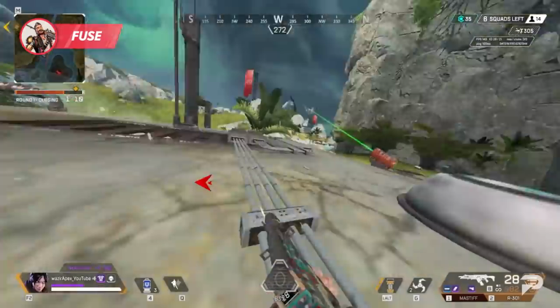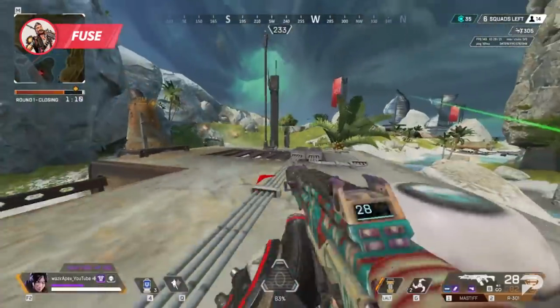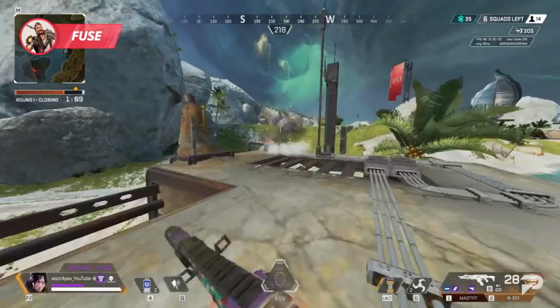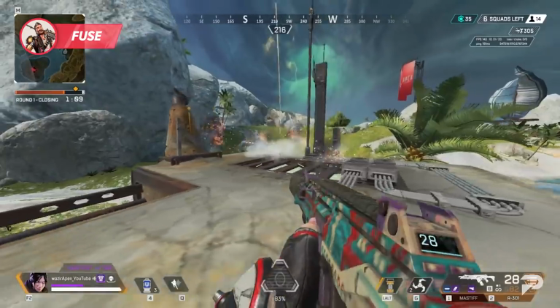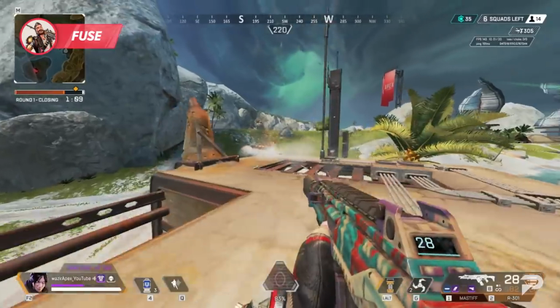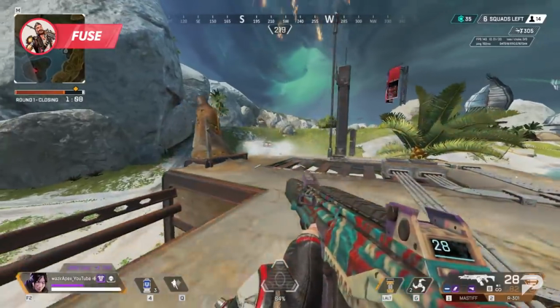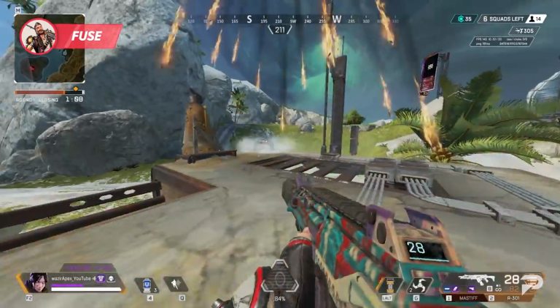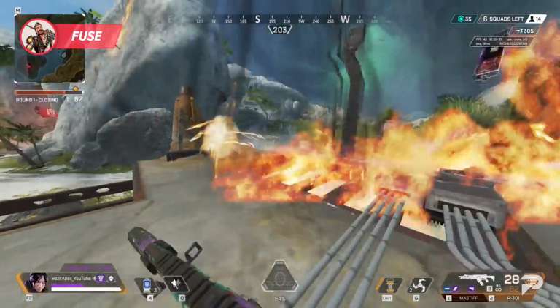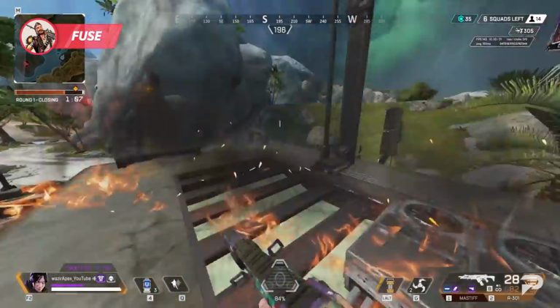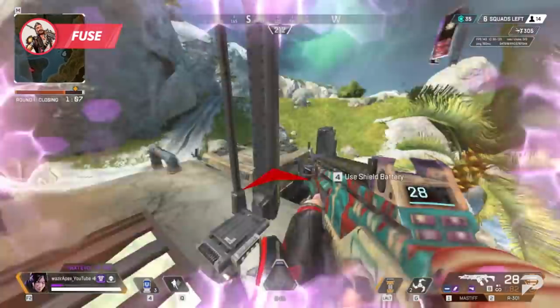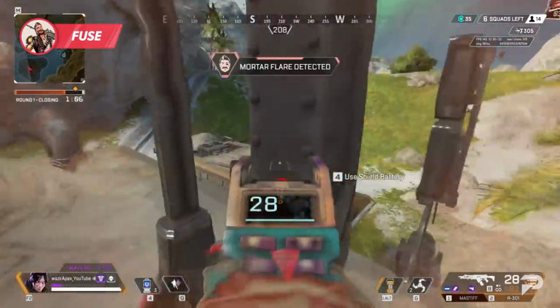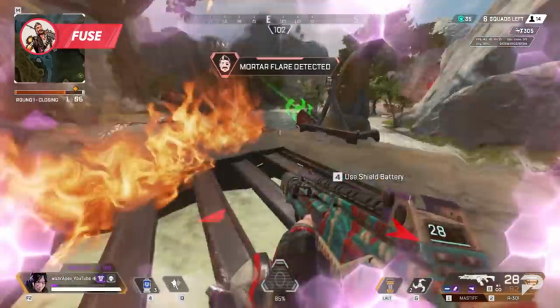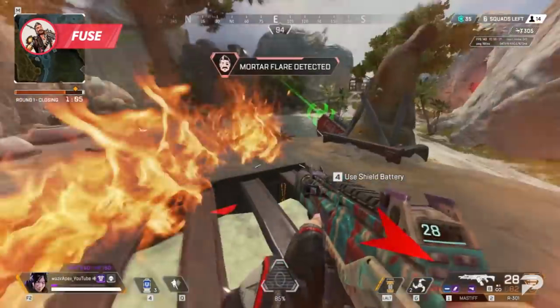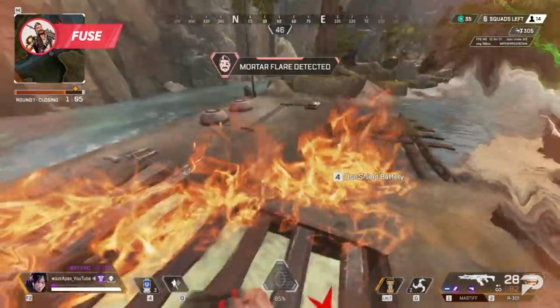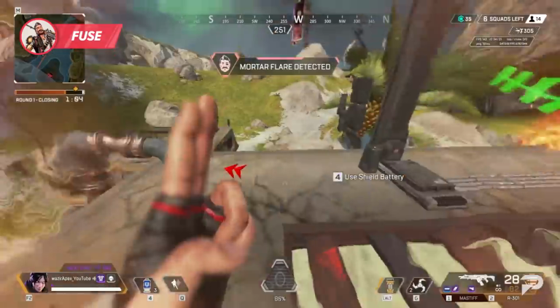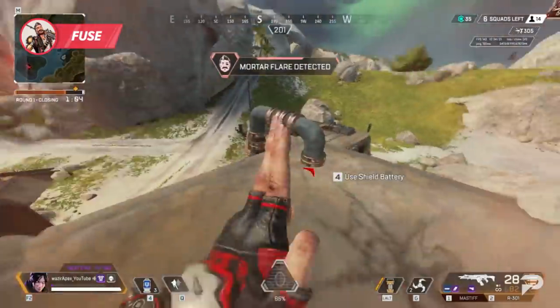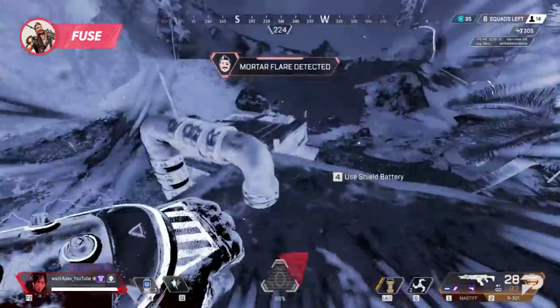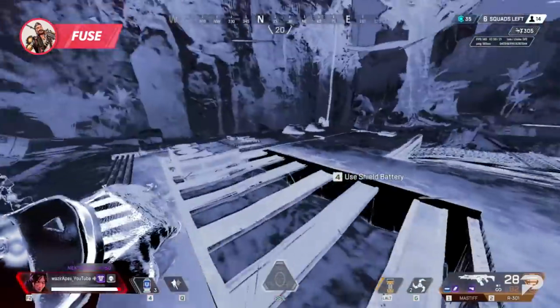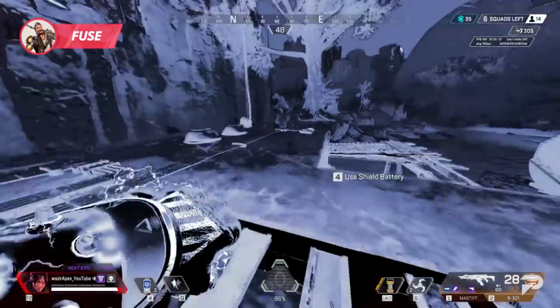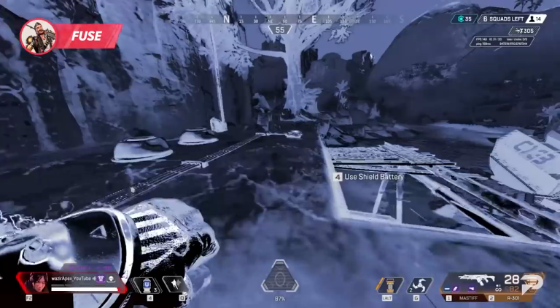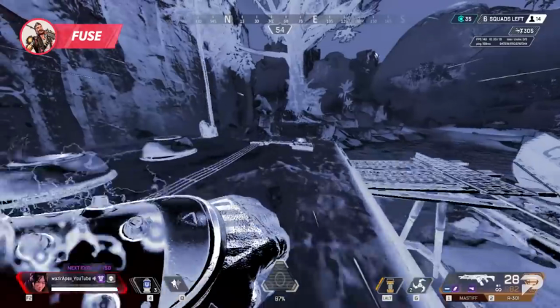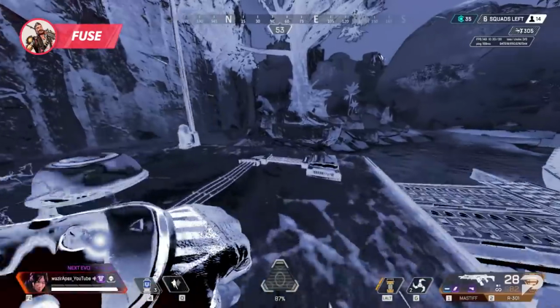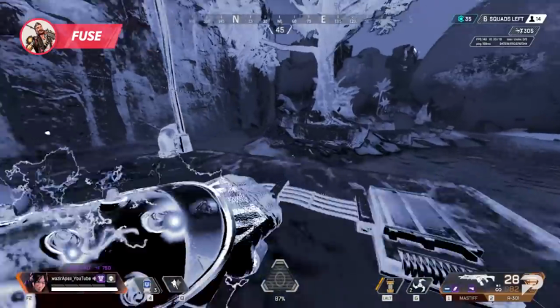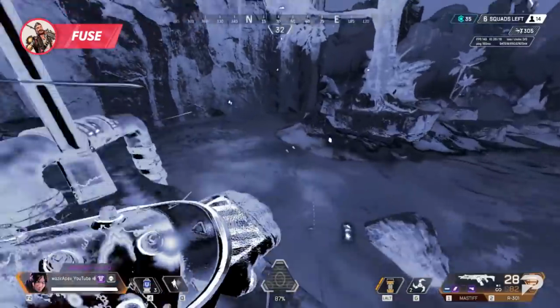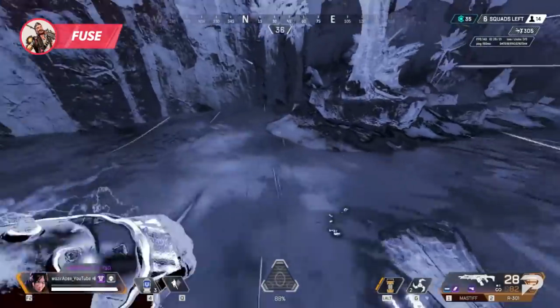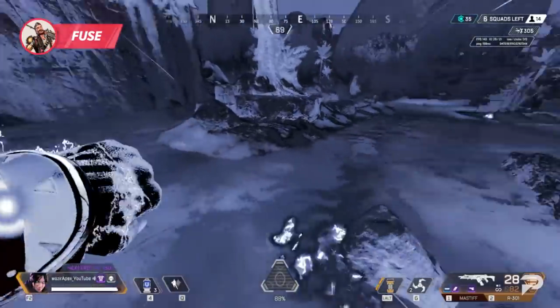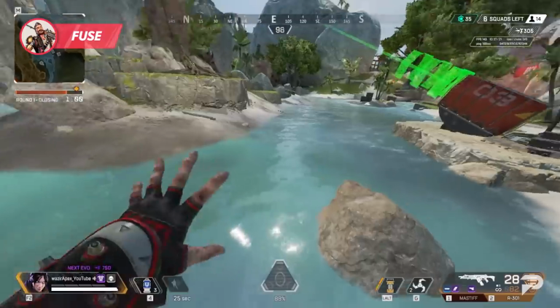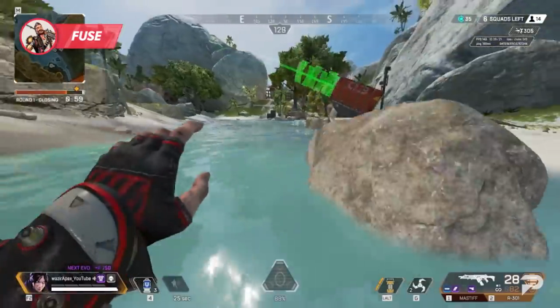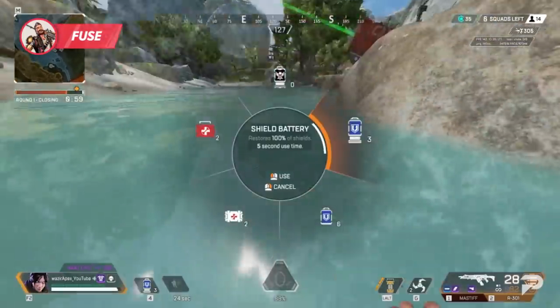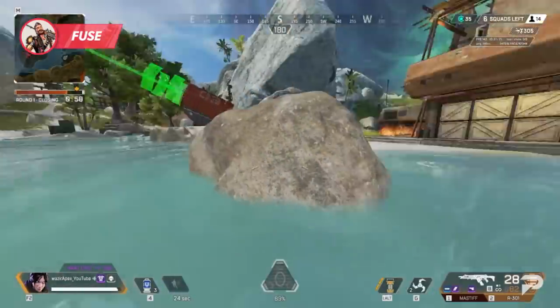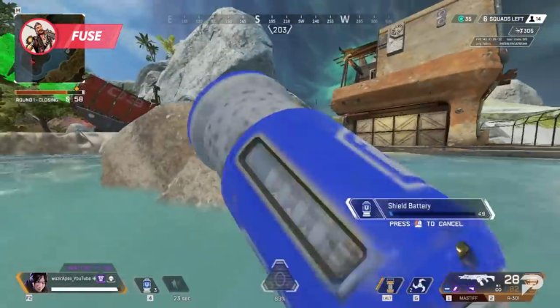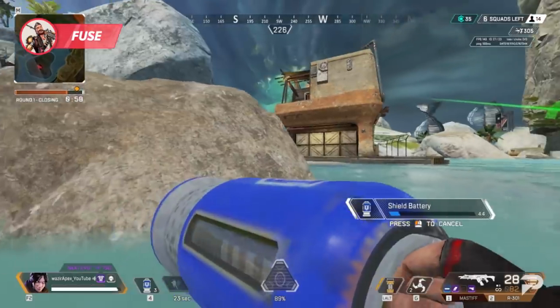Now, if you do end up in the ring of fire, look for some height or an angle to jump over the fire. Staying in the ring keeps you on his scan, and hopping out of it quickly without taking a bunch of fire damage can really negate Fuse's effectiveness.